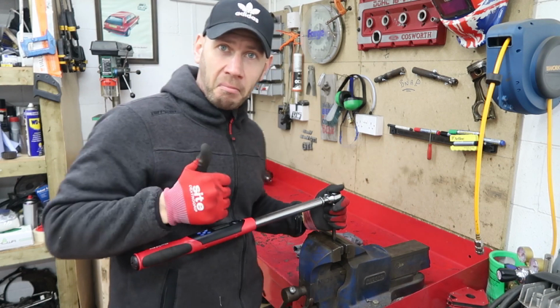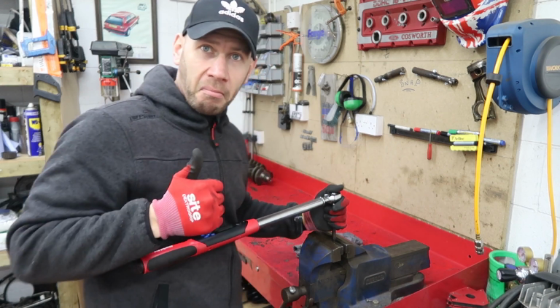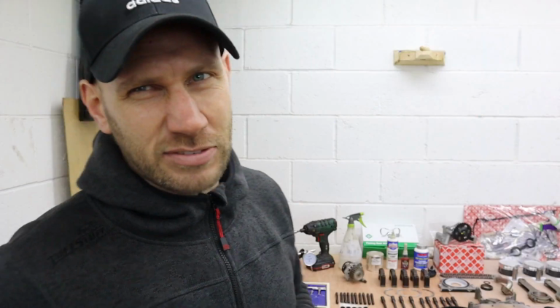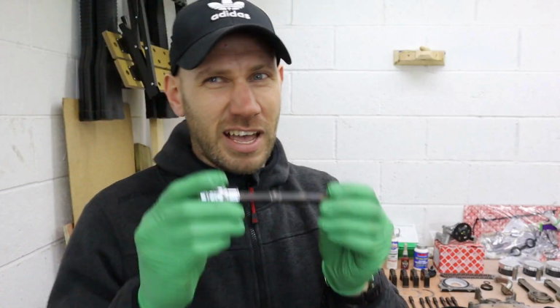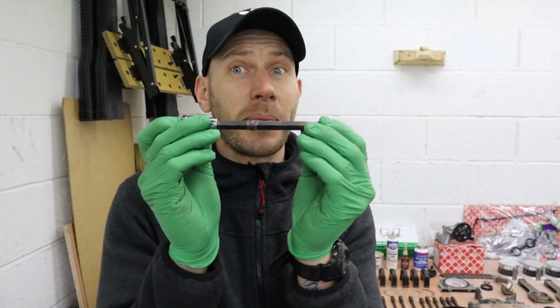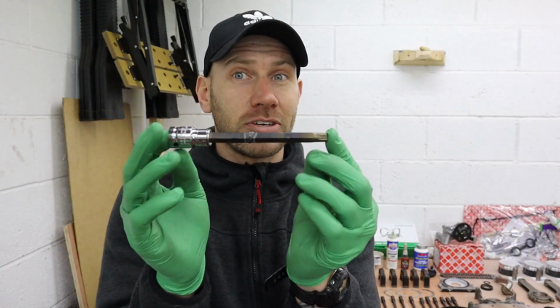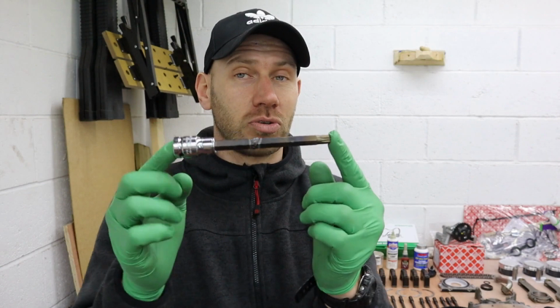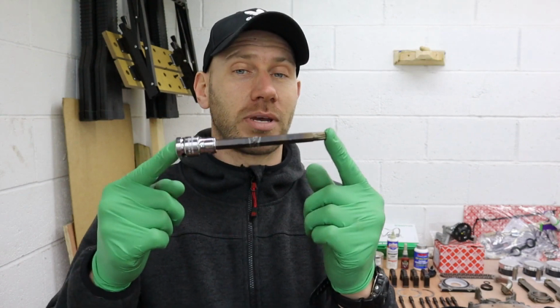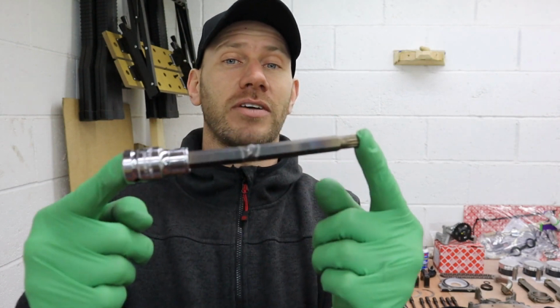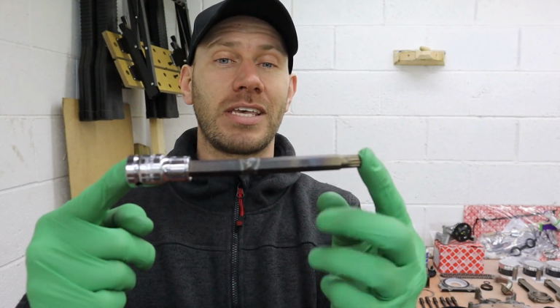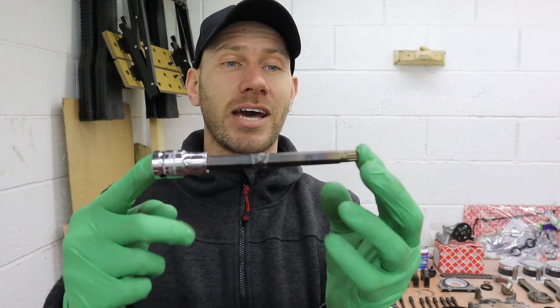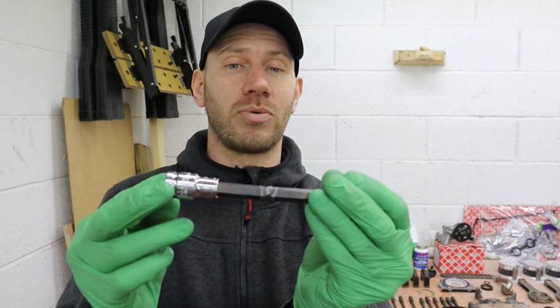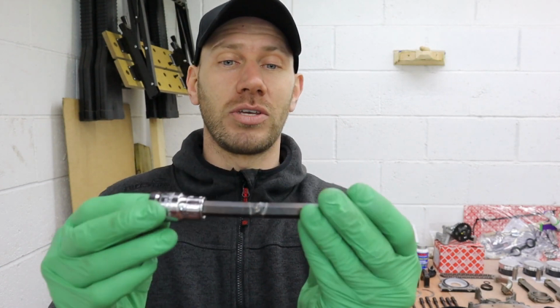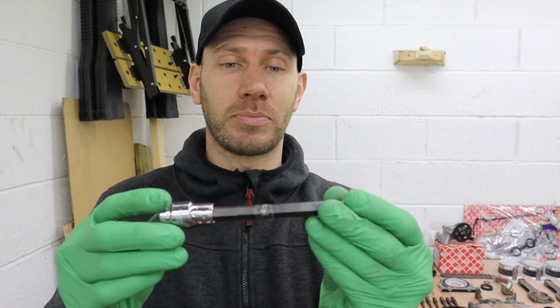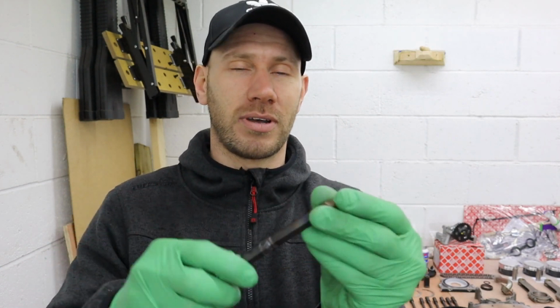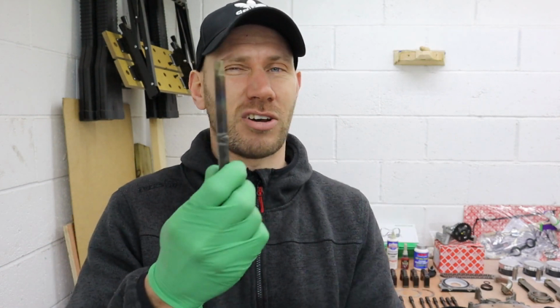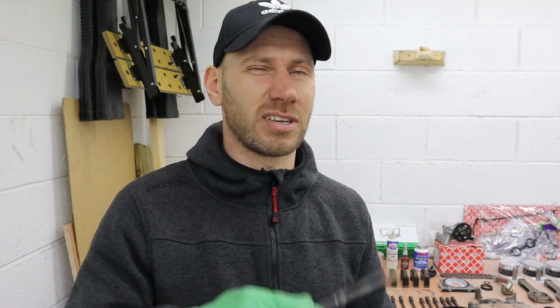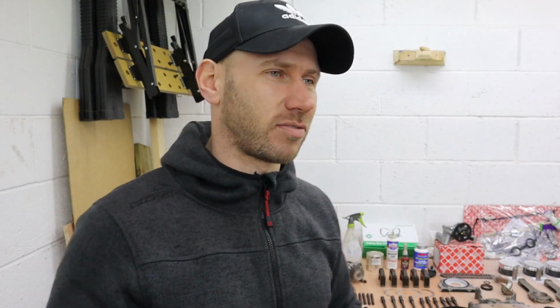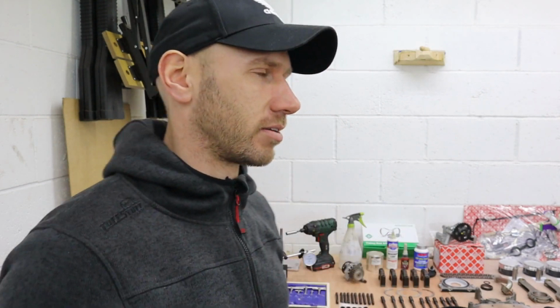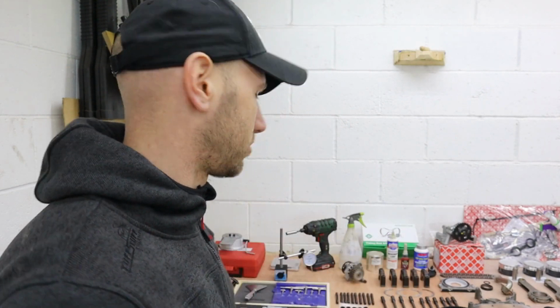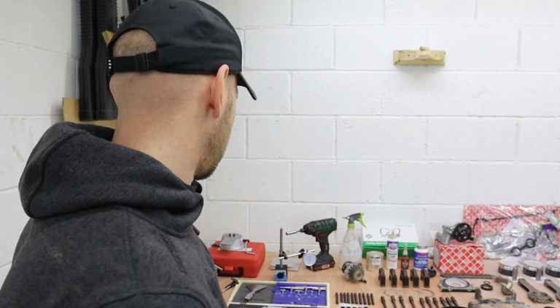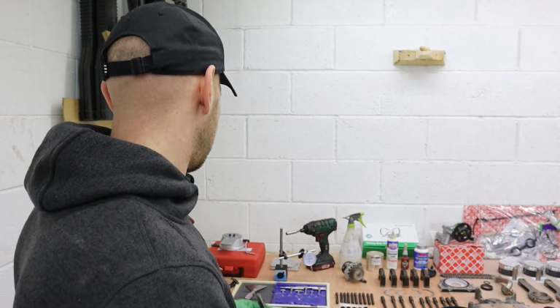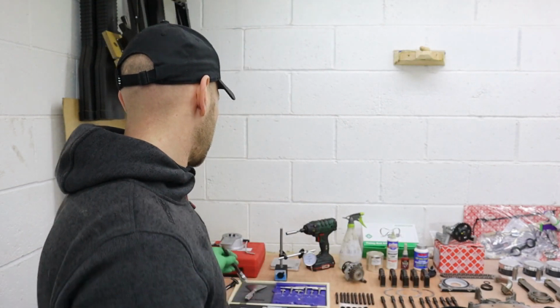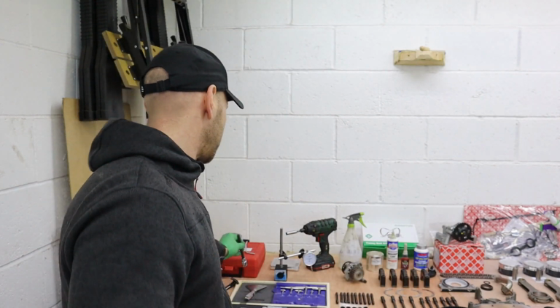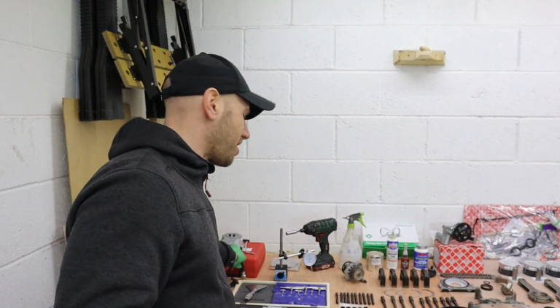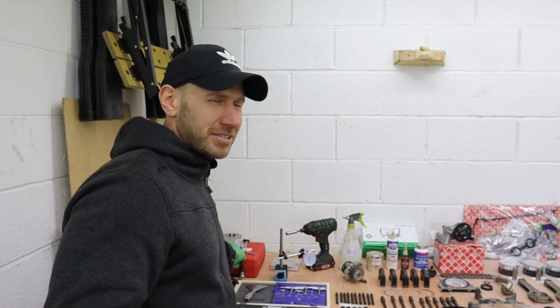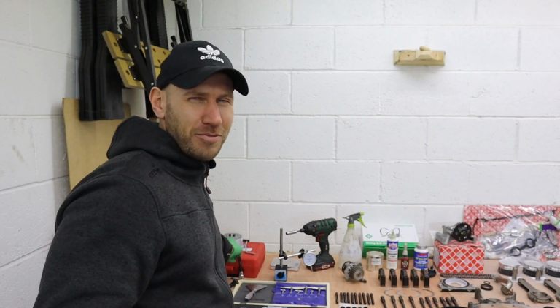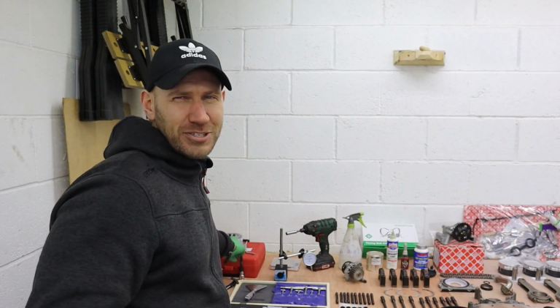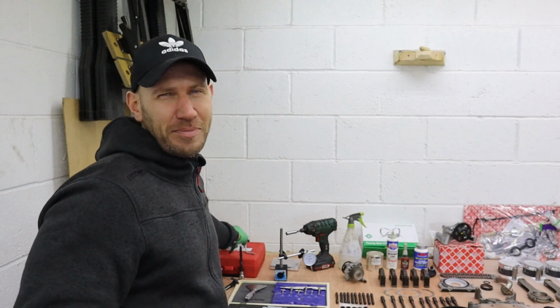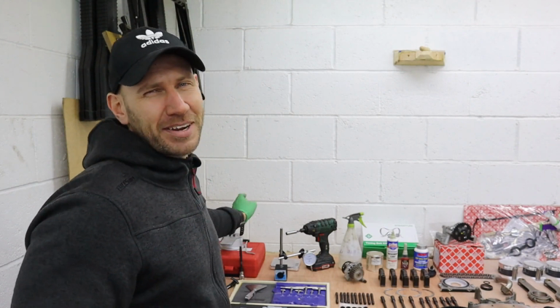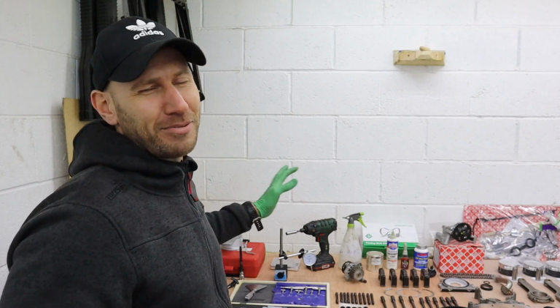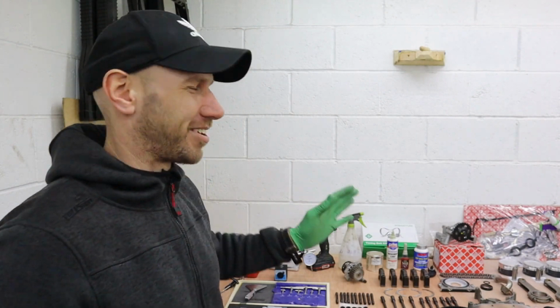I mean, I've made this tool myself so I'll keep an eye on it when I use it, but I can't see it failing me. TIG welding's not that bad, I promise you.